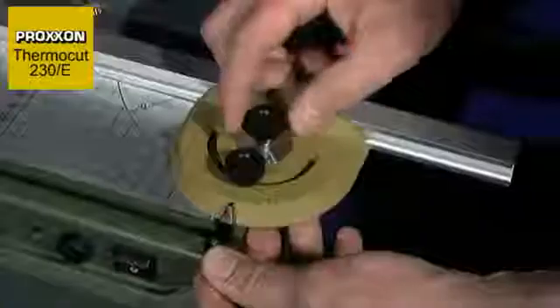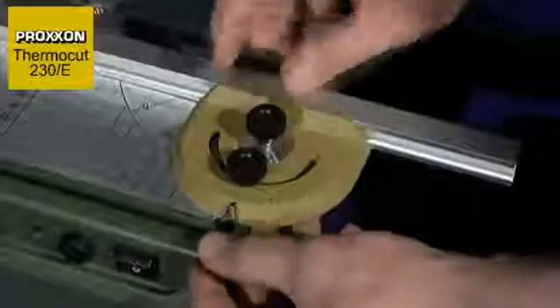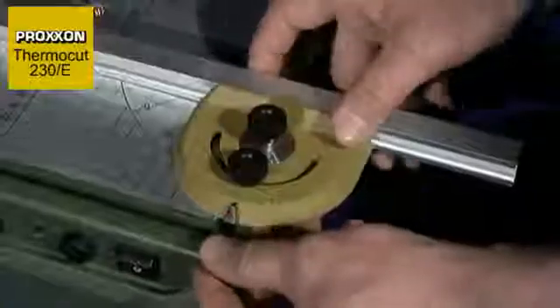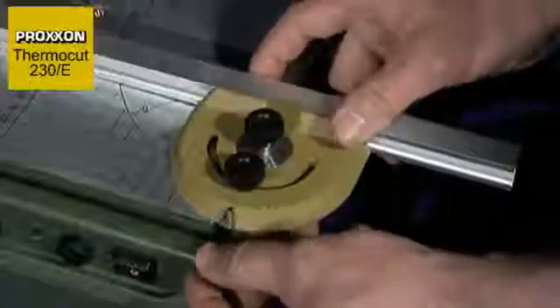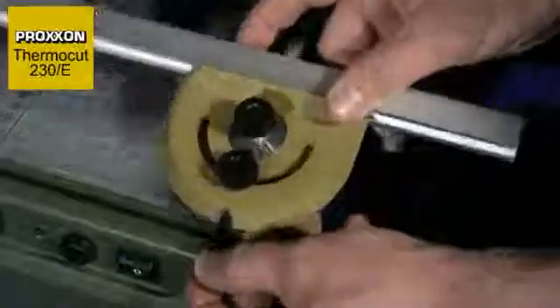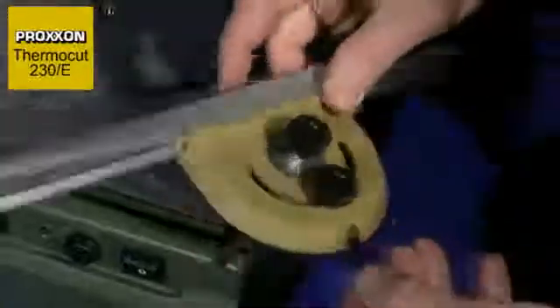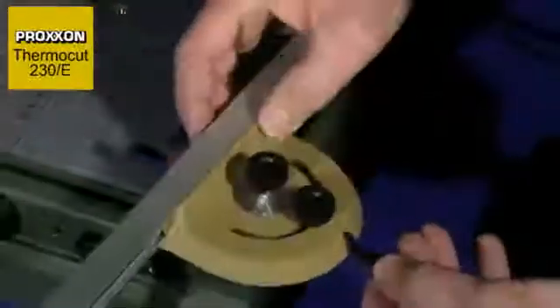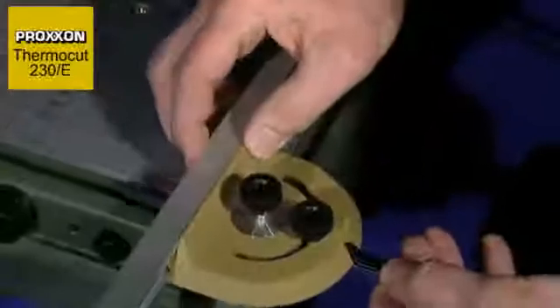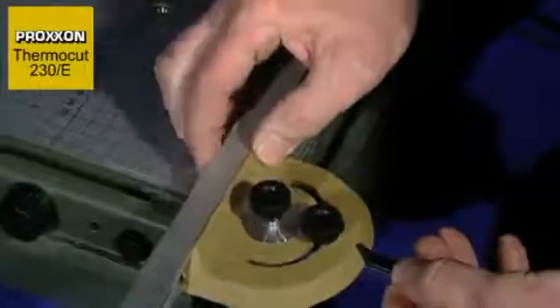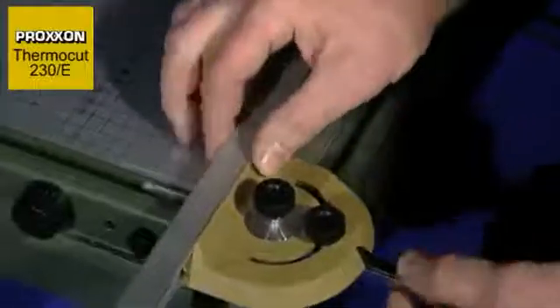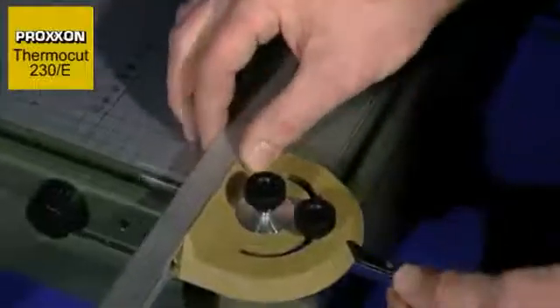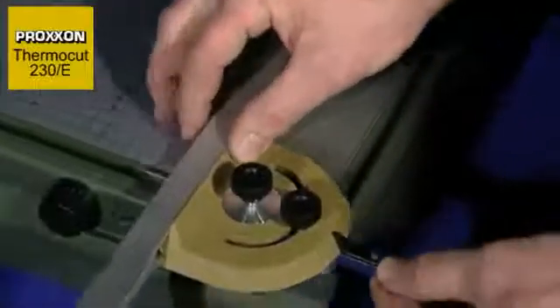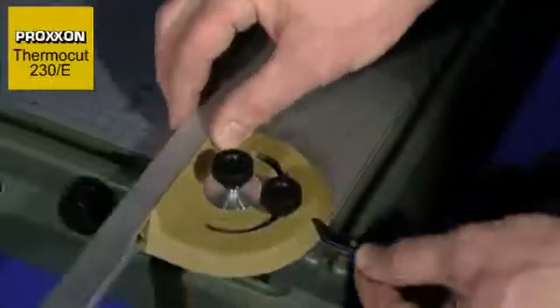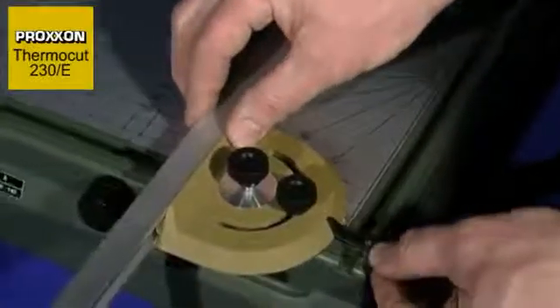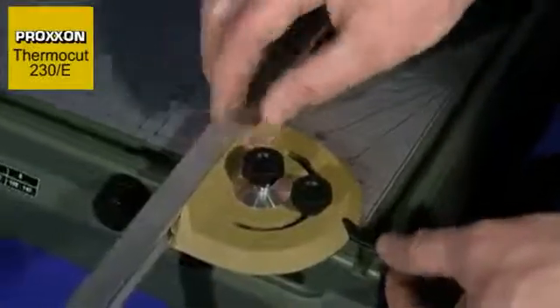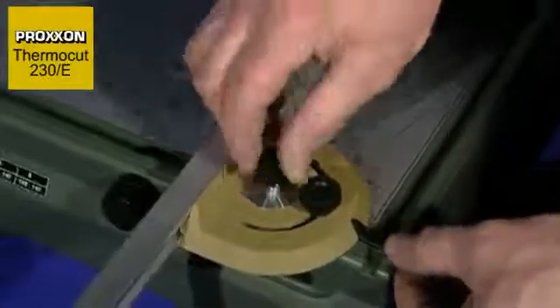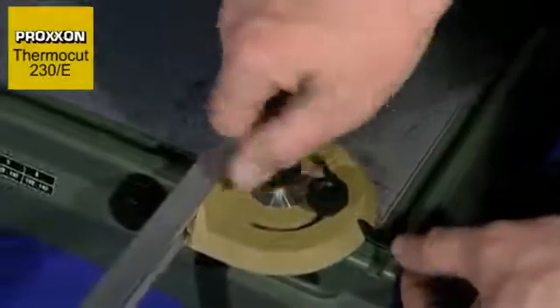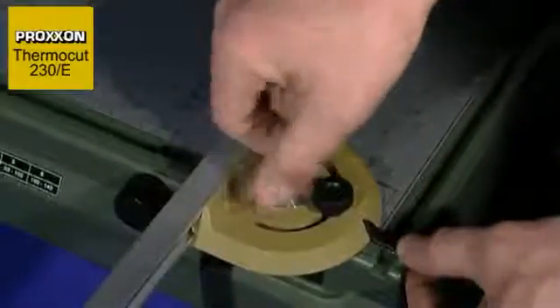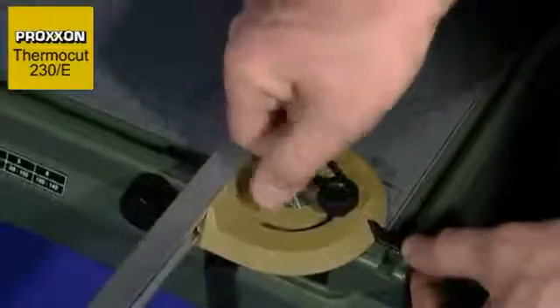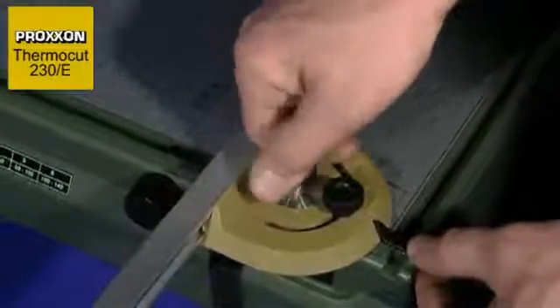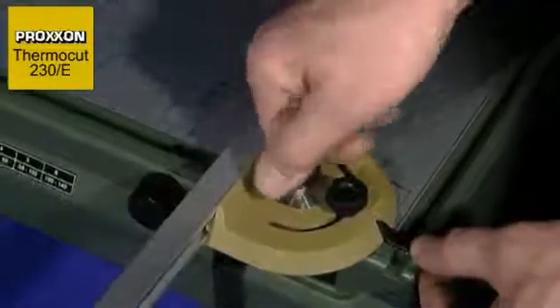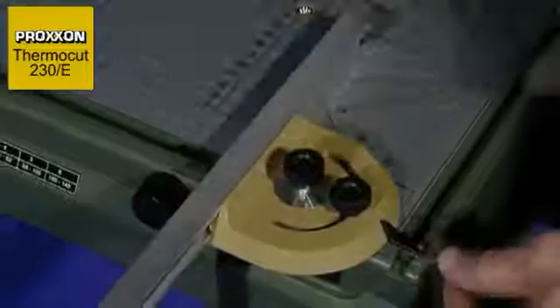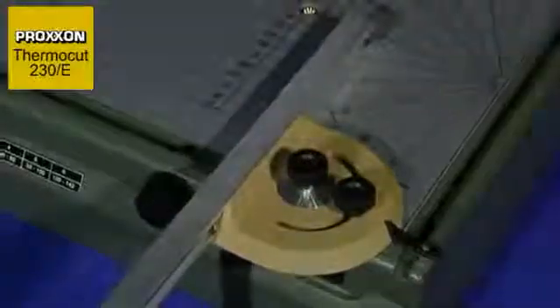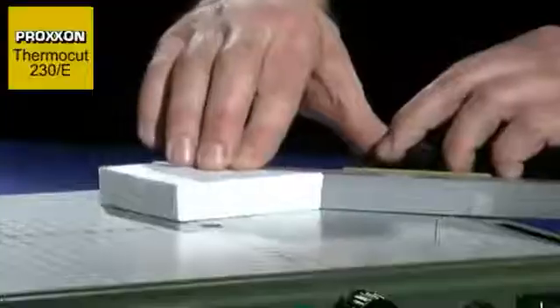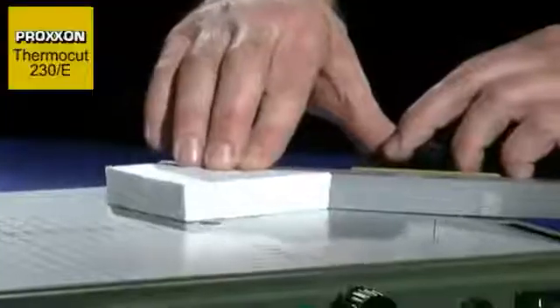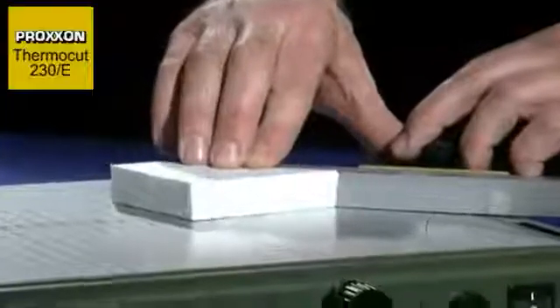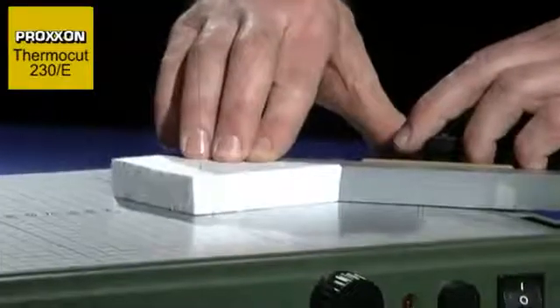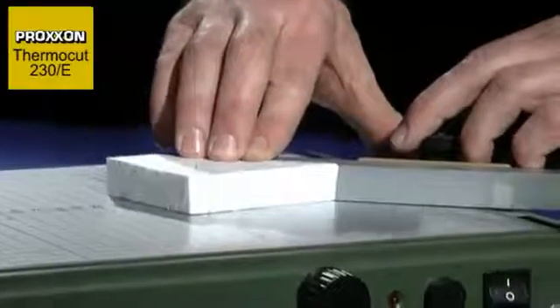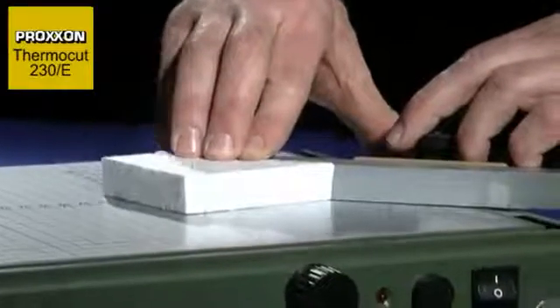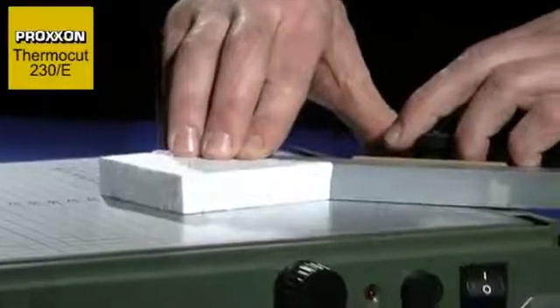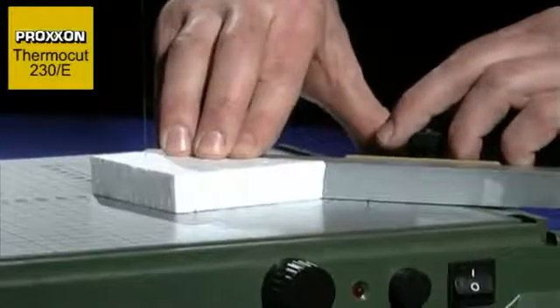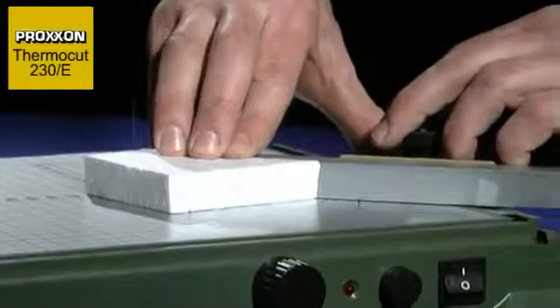The double function fence with lockable feed bar can be moved to configure practically any profile. Angled cuts and even complicated shapes can be easily realized.